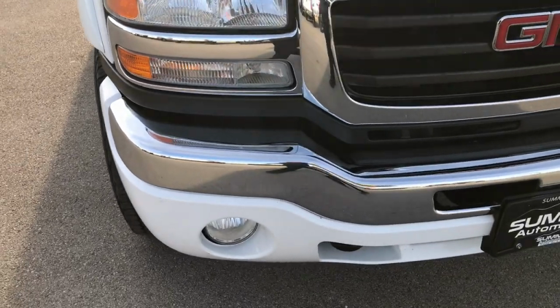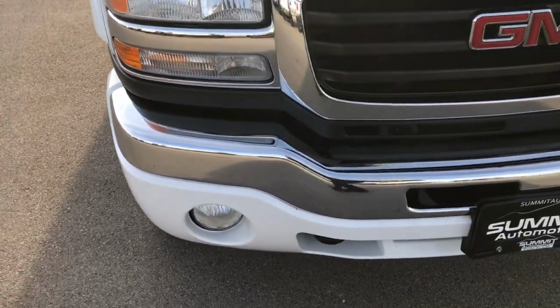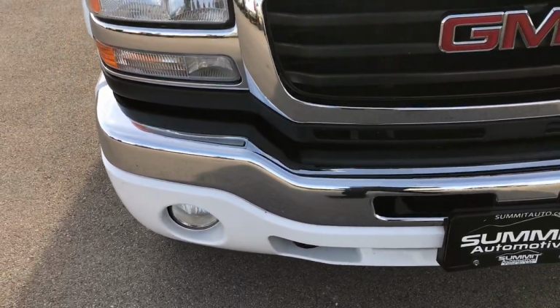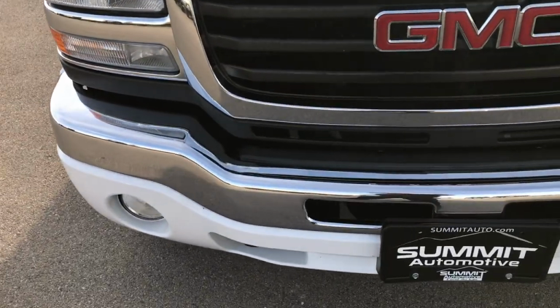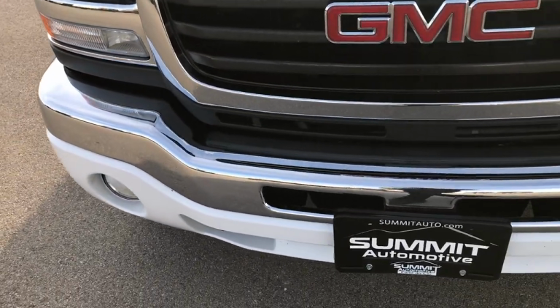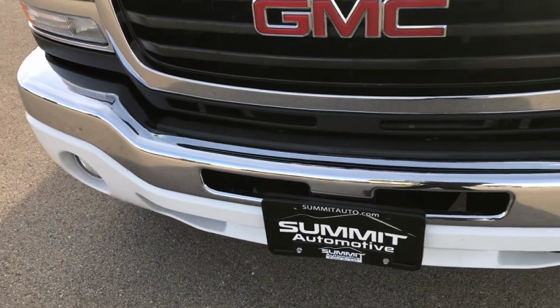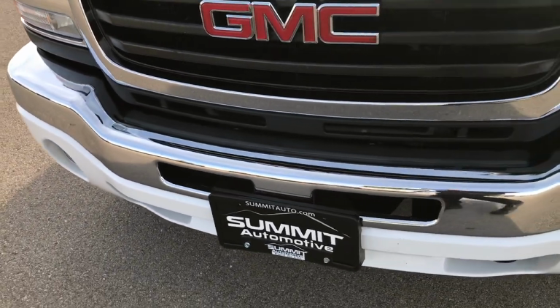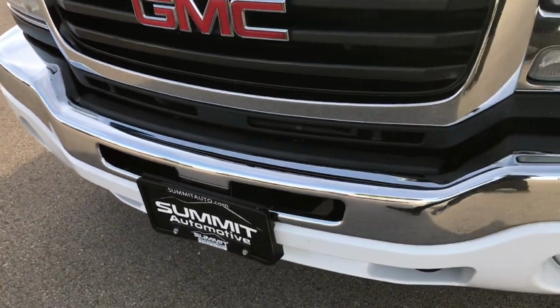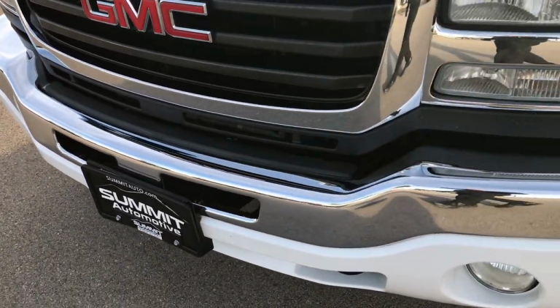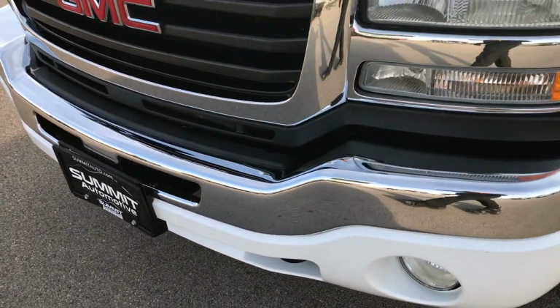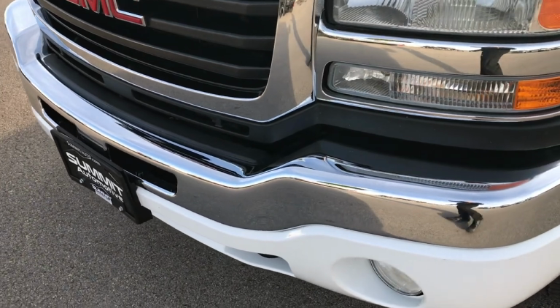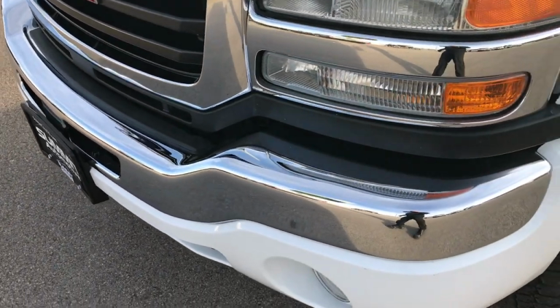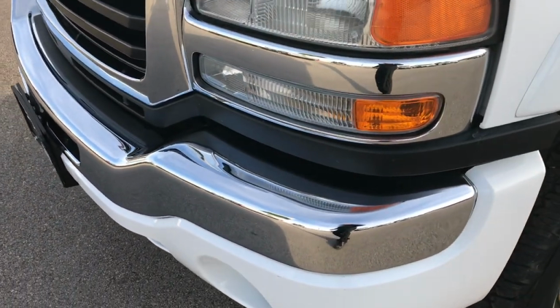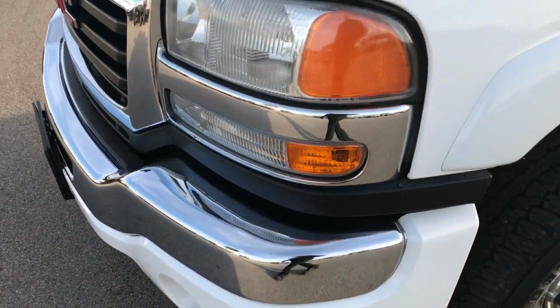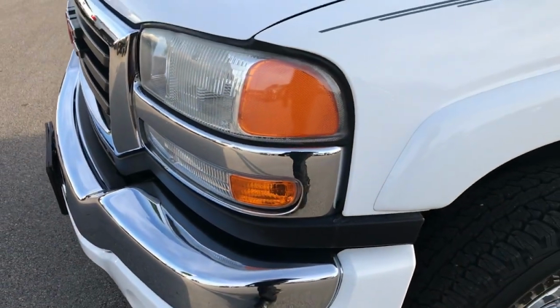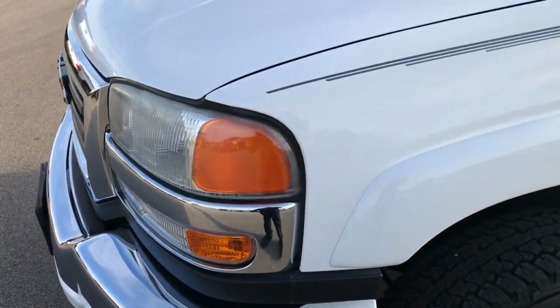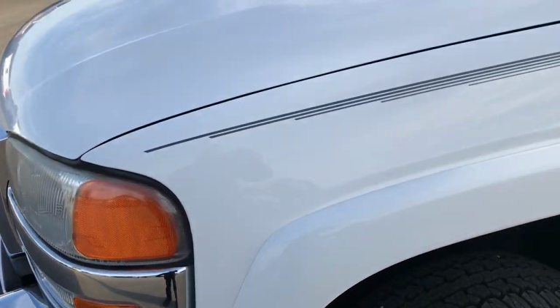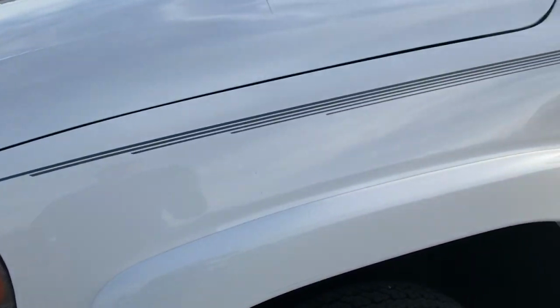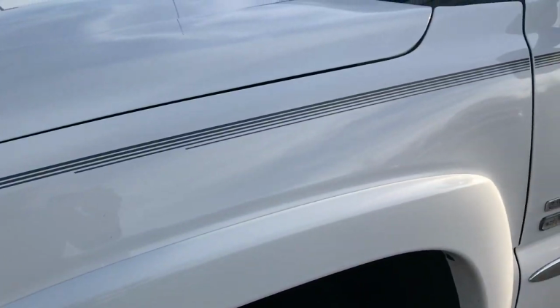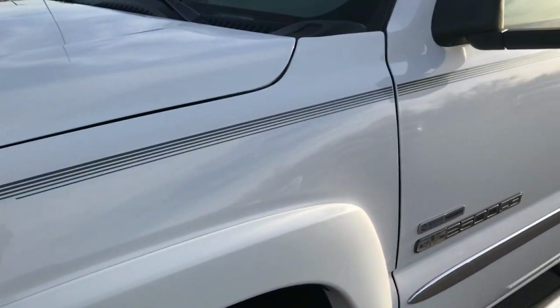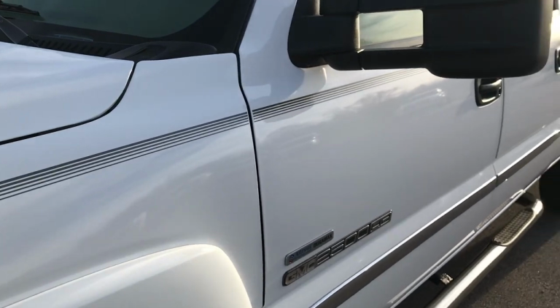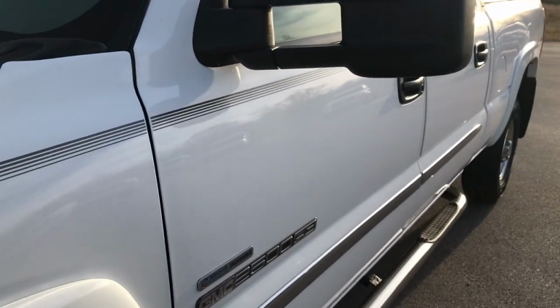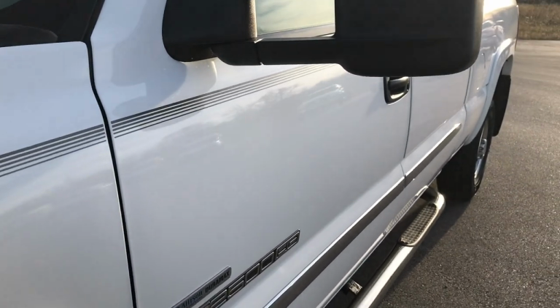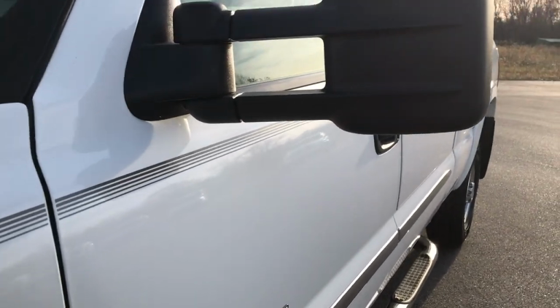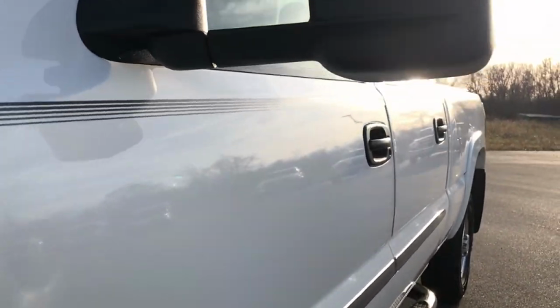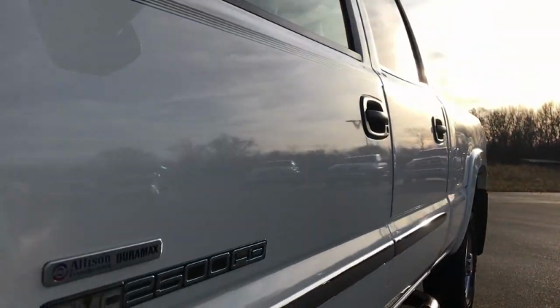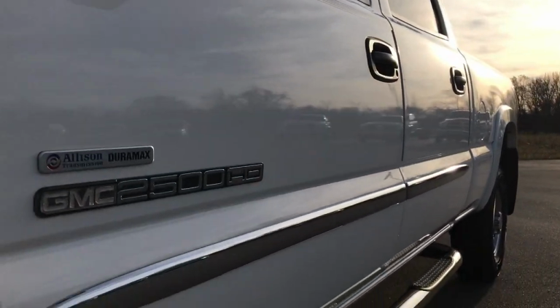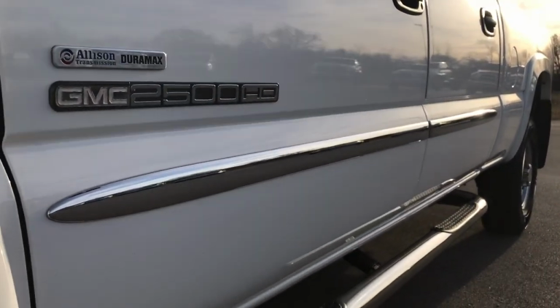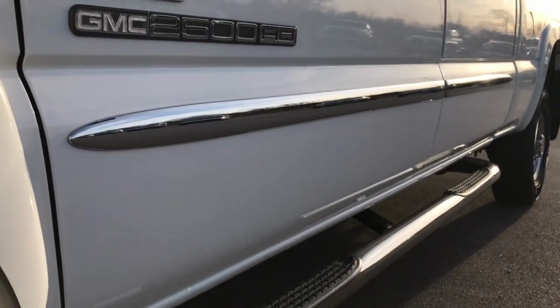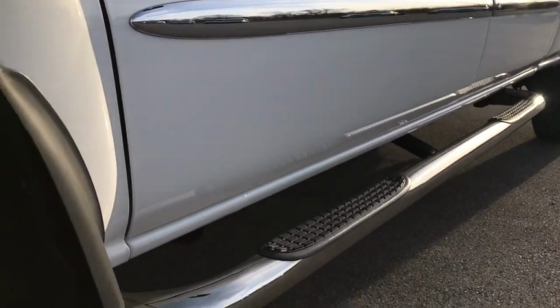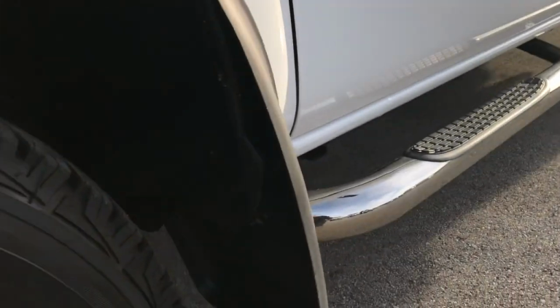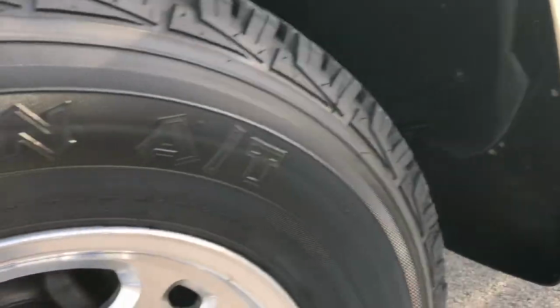This truck has a 6.6 liter Duramax diesel with the LBZ motor which gives you 360 horsepower. Summit White is the color, and from this HD video you'll be able to tell that this truck is extremely clean all the way around.